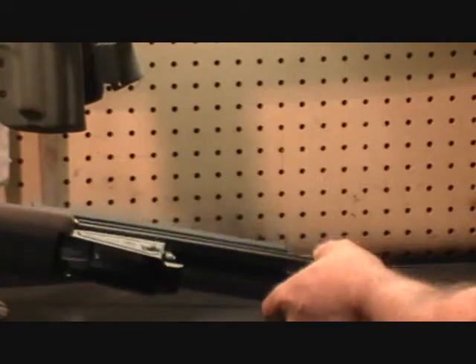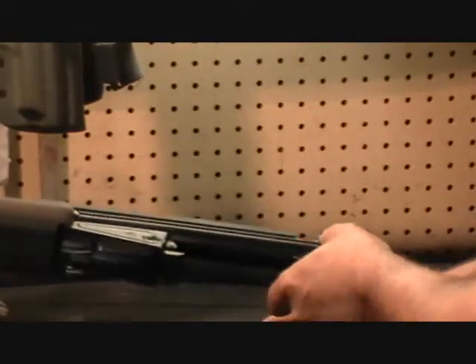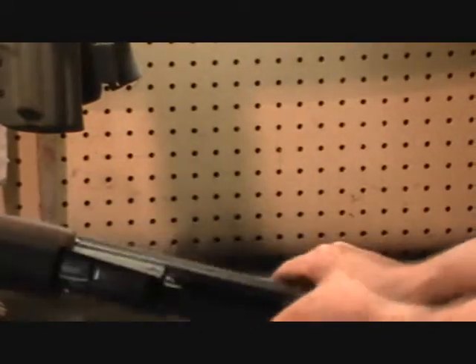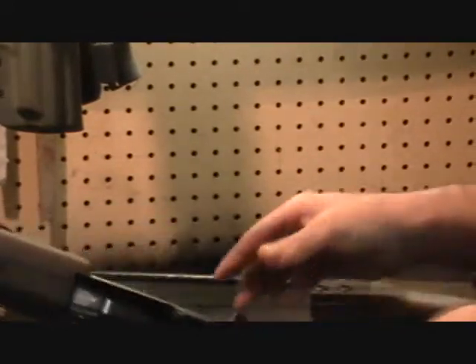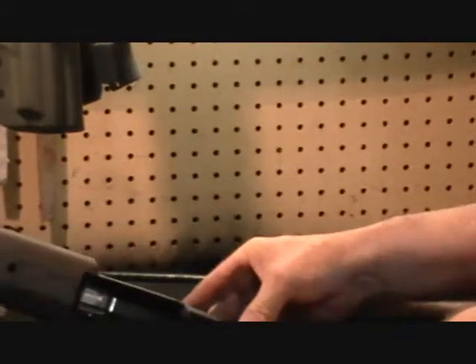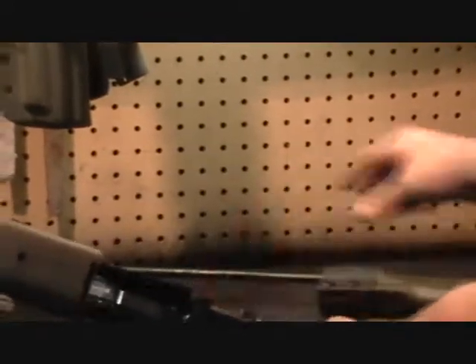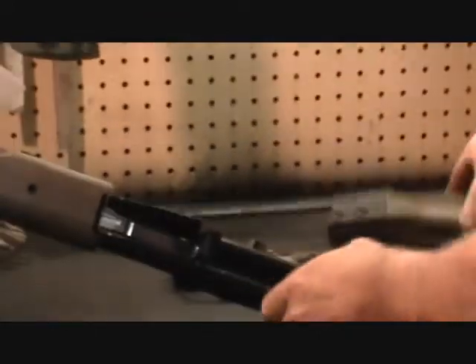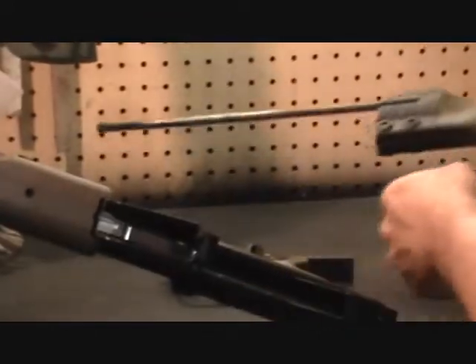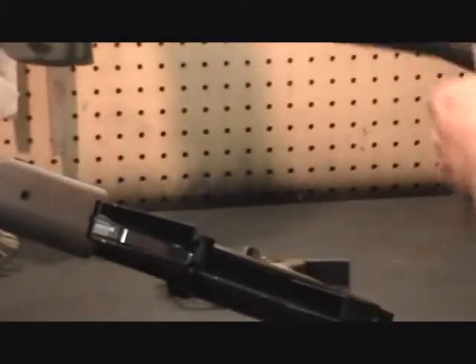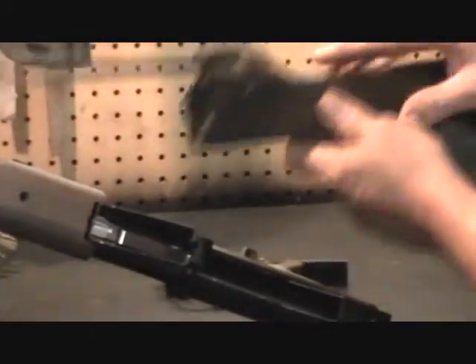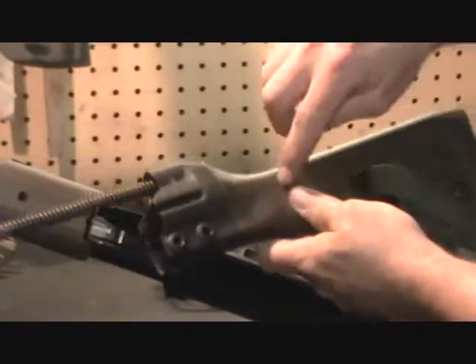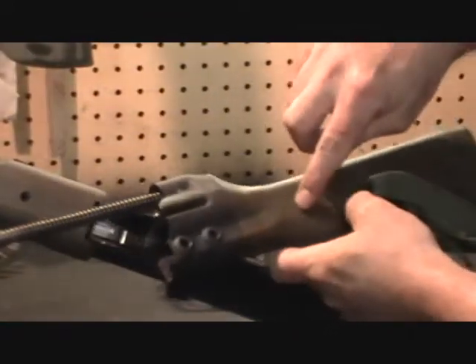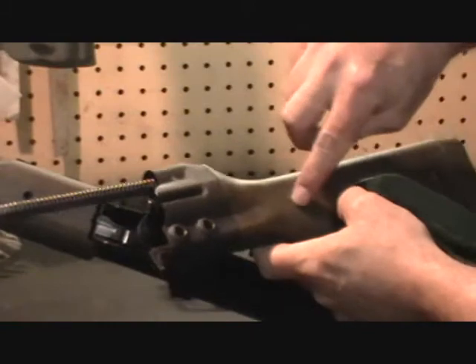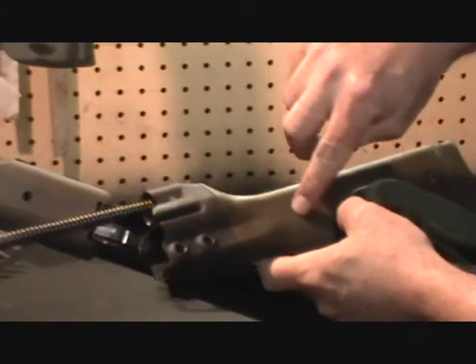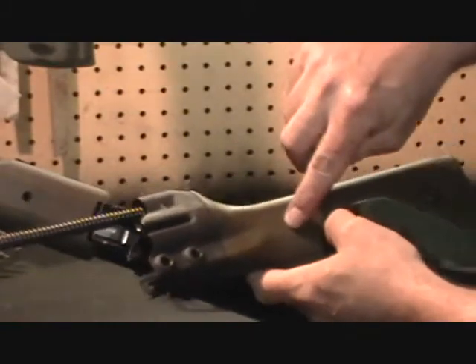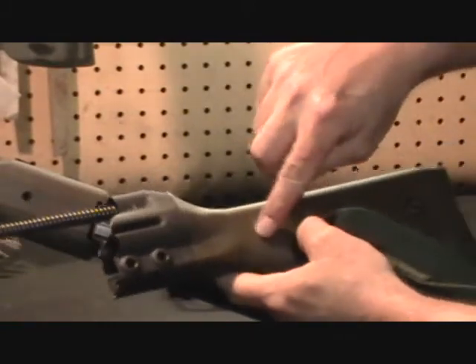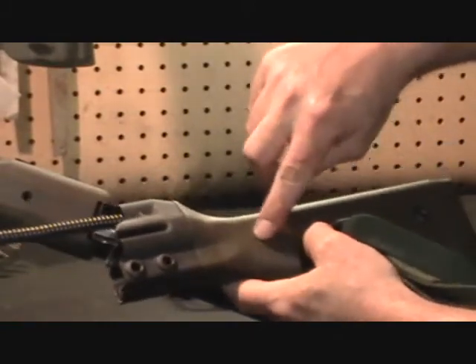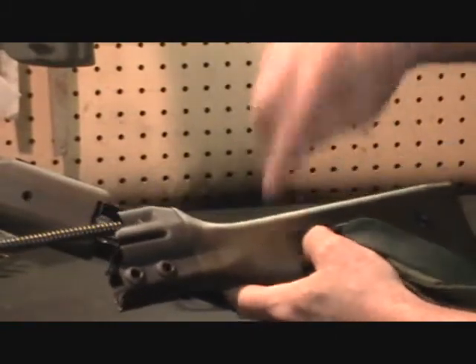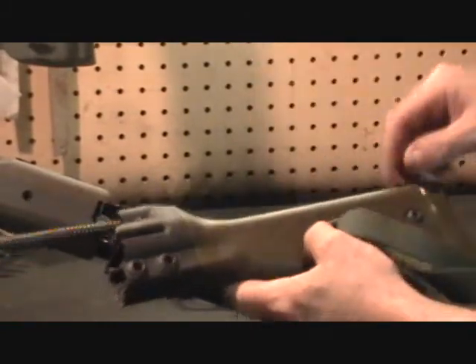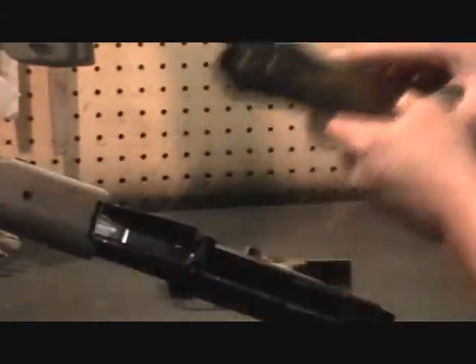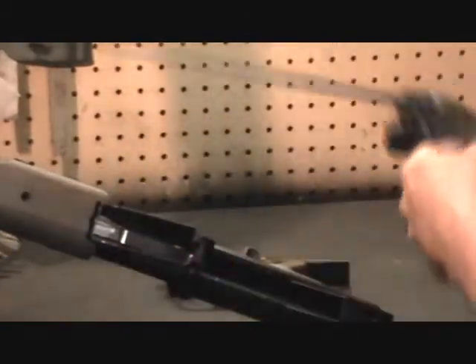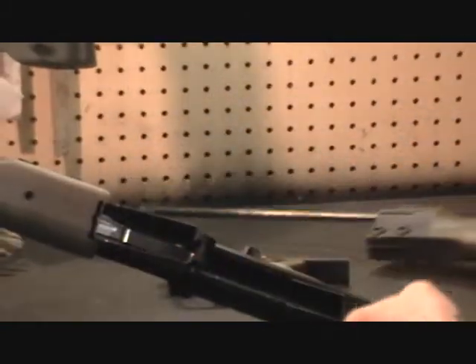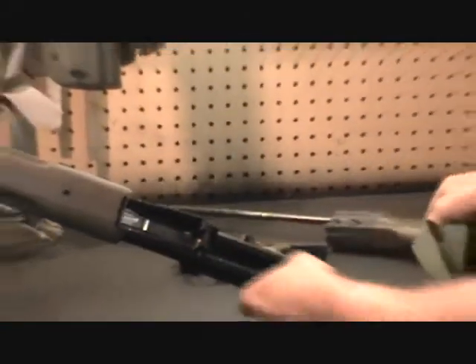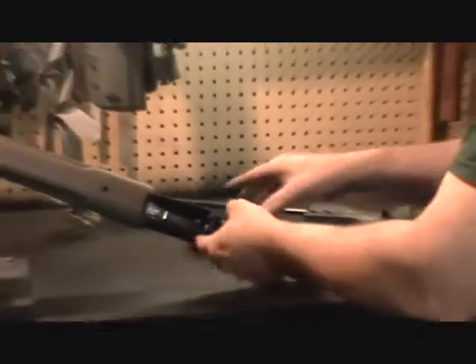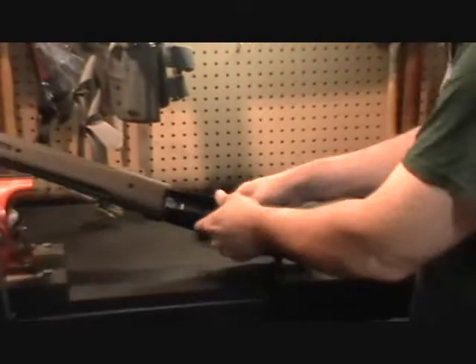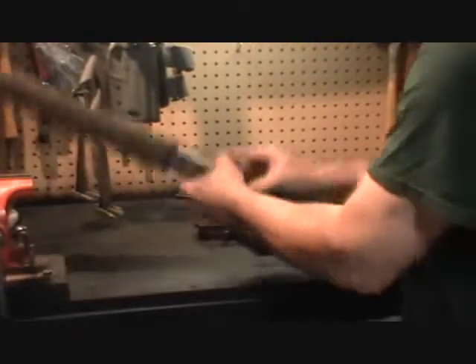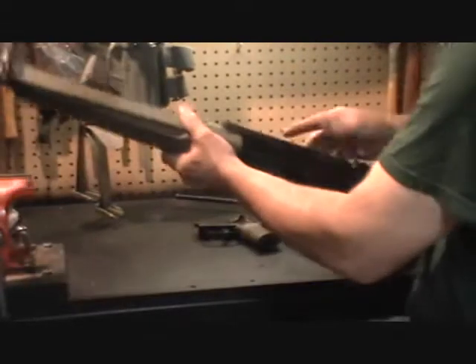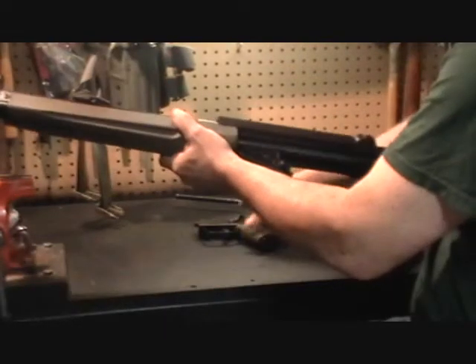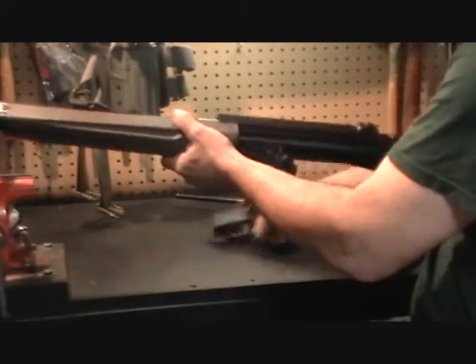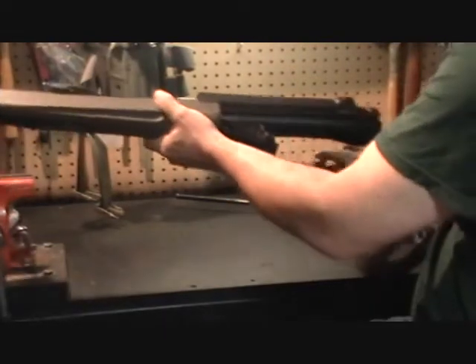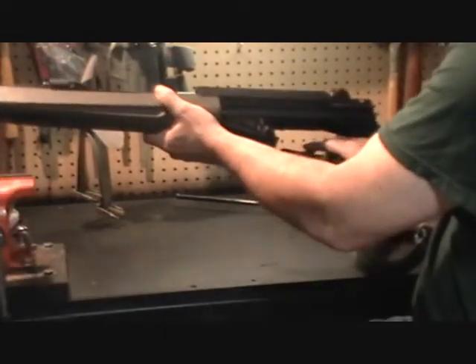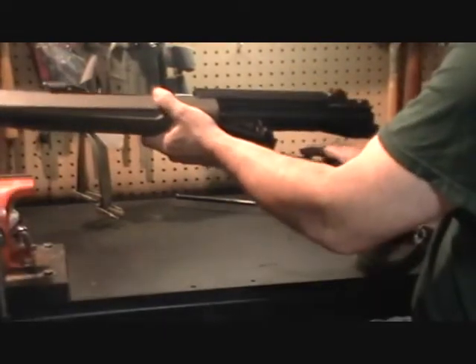Some of you may have seen buttstocks for the HK91 that have a third hole up here, and I've heard people ask what that third hole is for. It's for the retainer pin for the select-fire trigger group, if somebody wishes to remove that during field stripping.